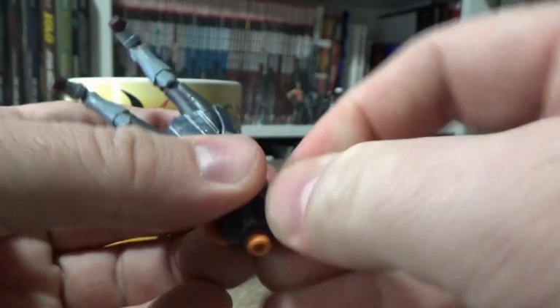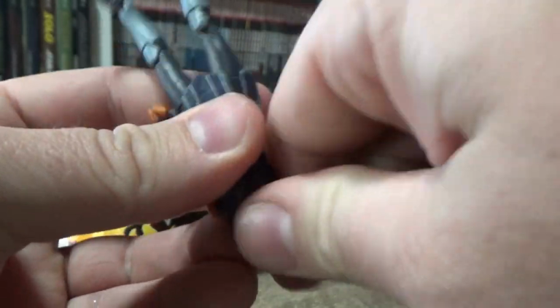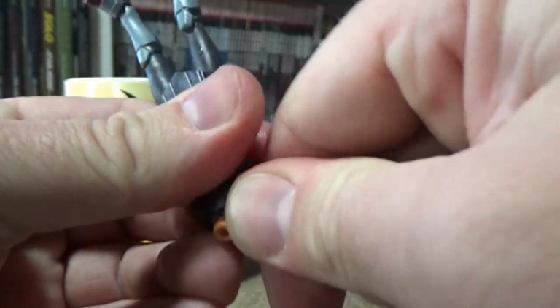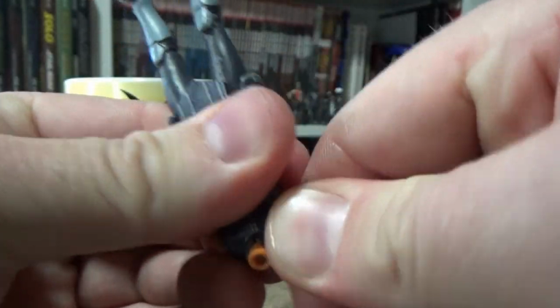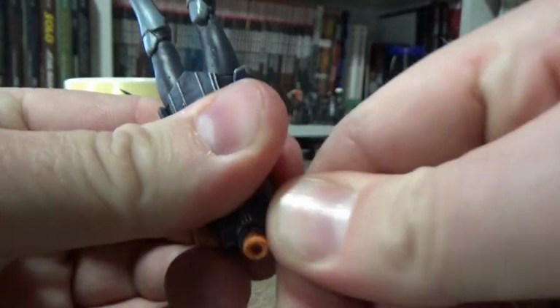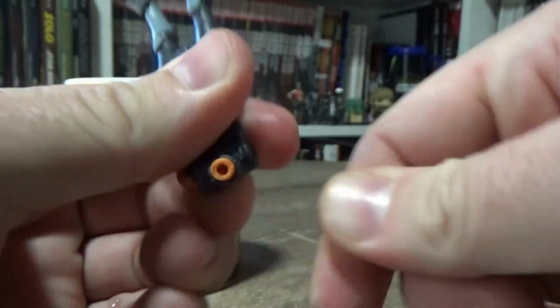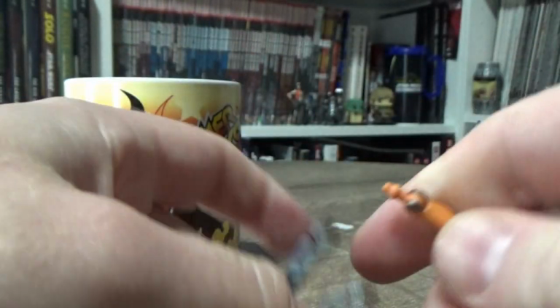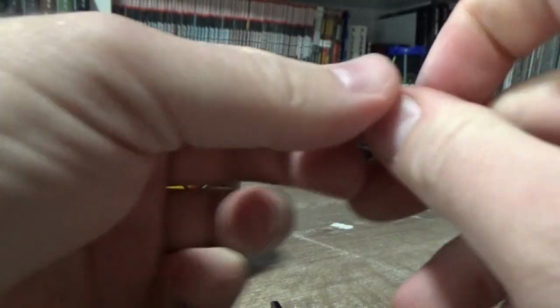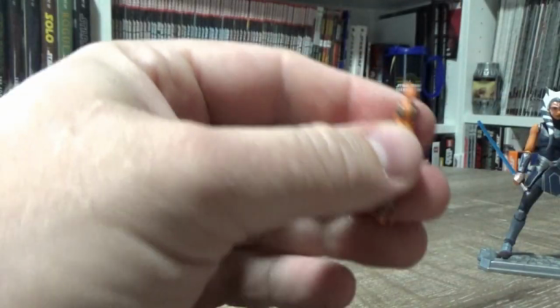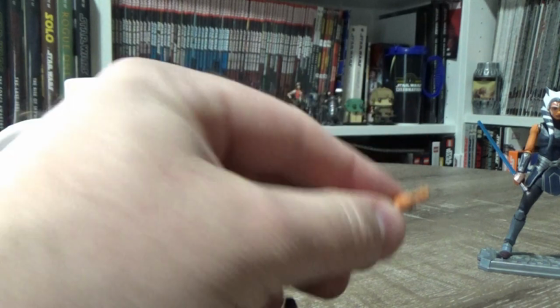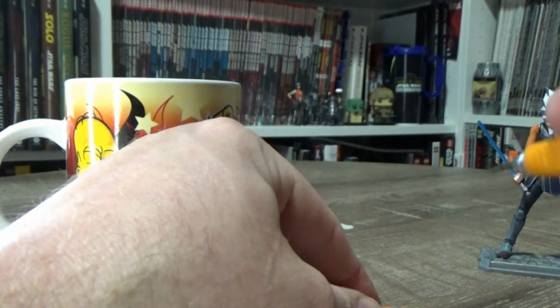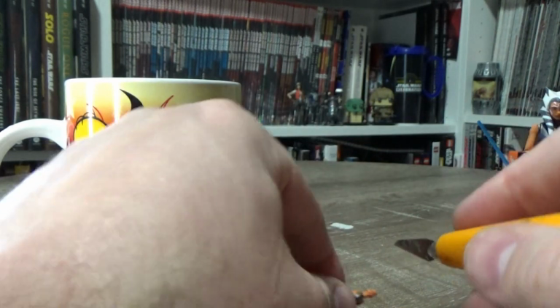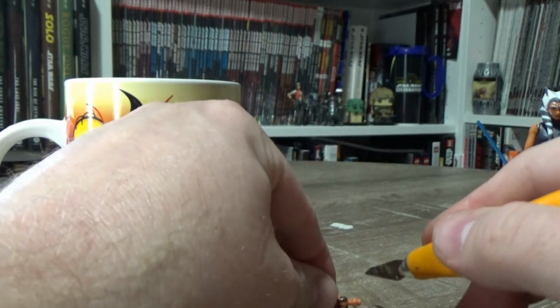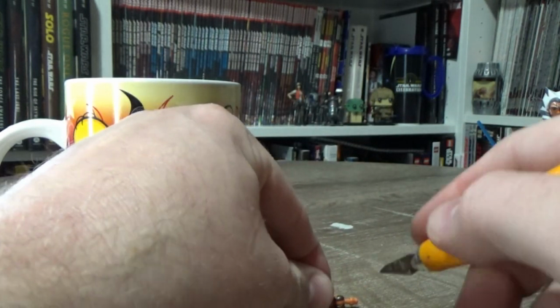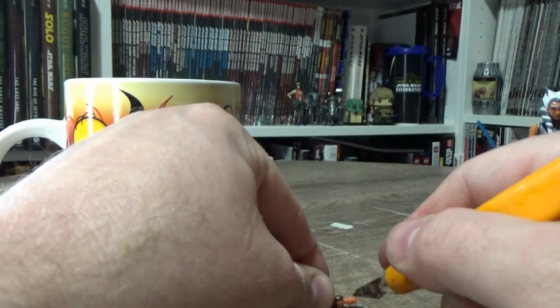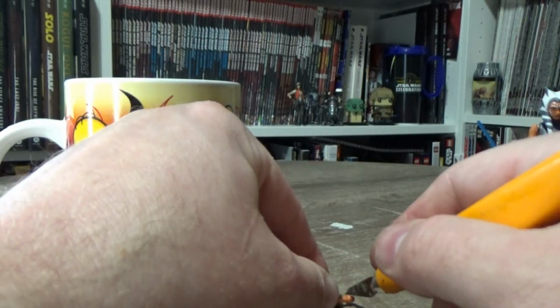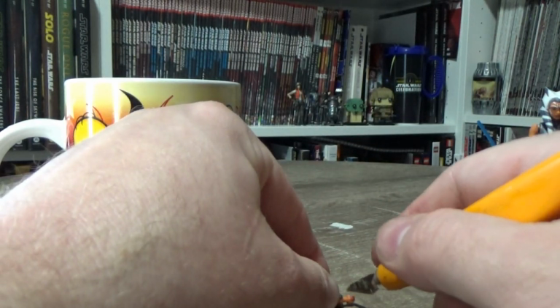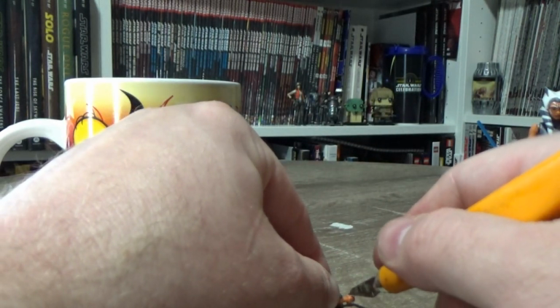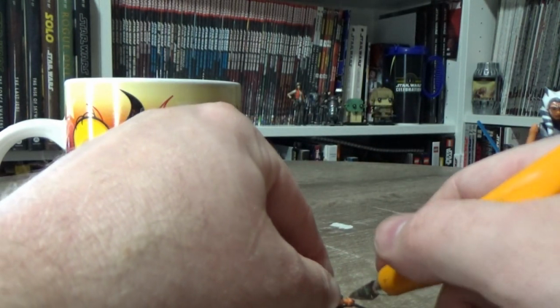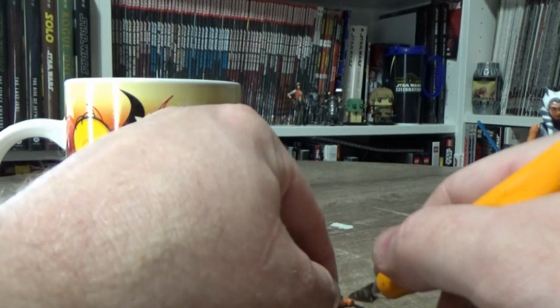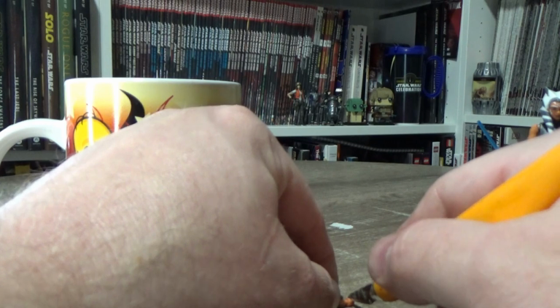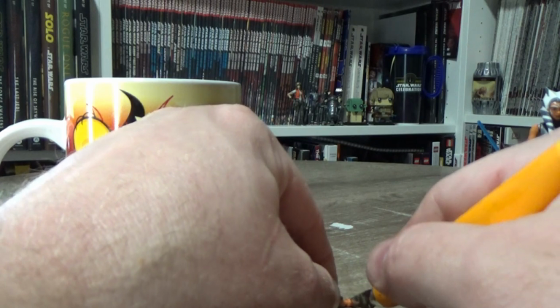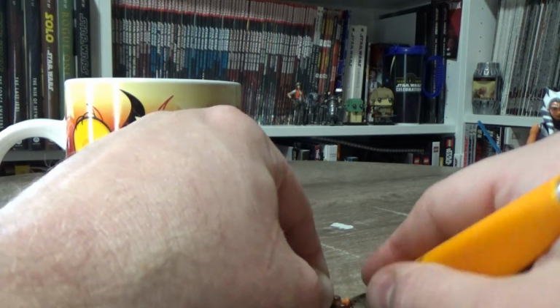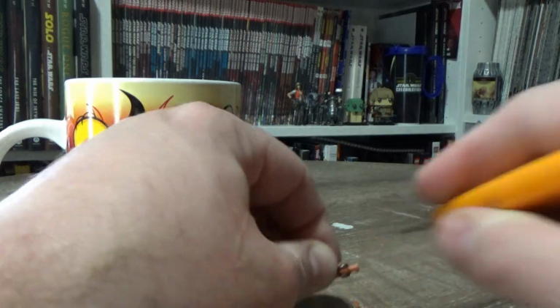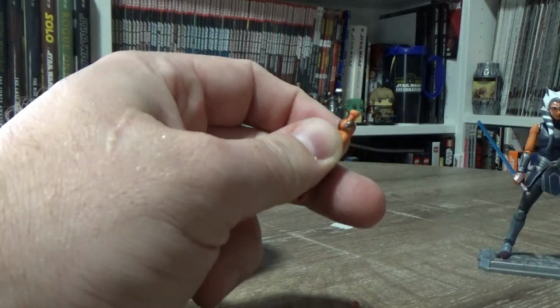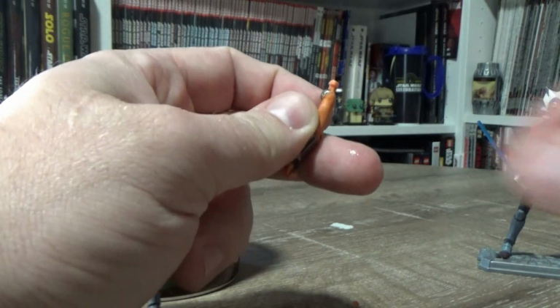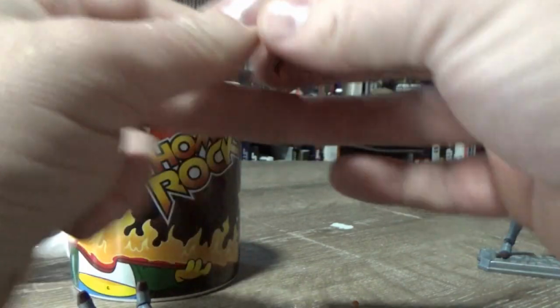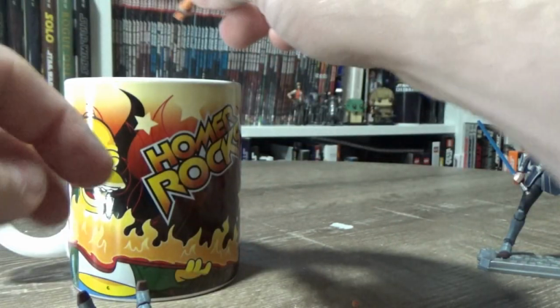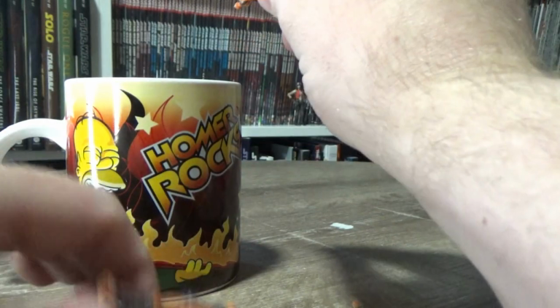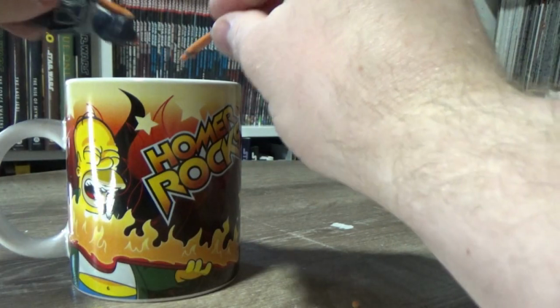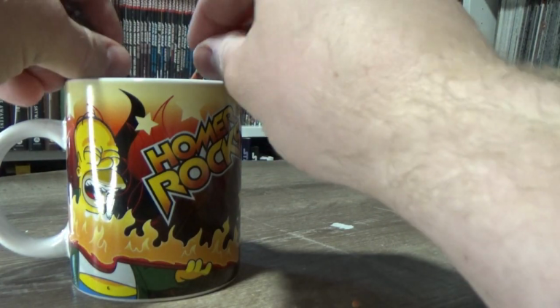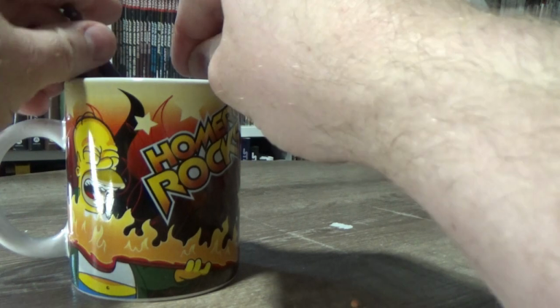So we'll do the same with the other arm - cutting that off slightly and giving it a nice flat surface, then re-dunking it in the hot water.